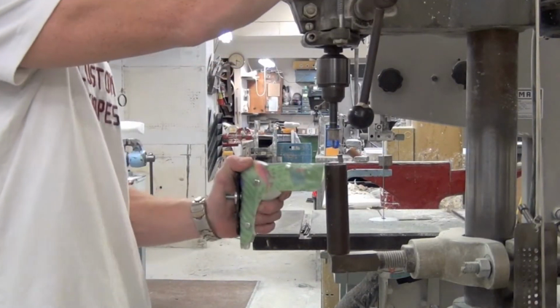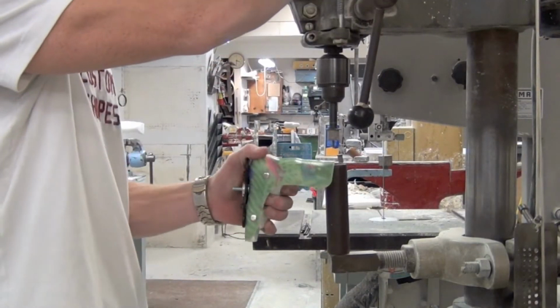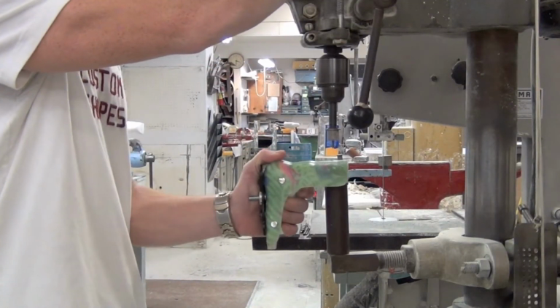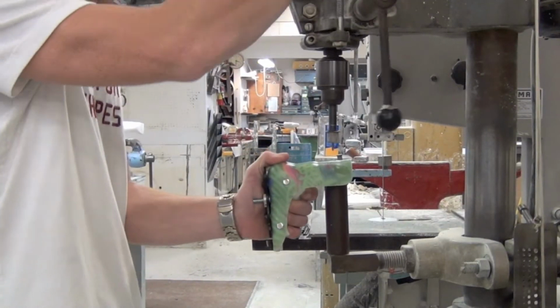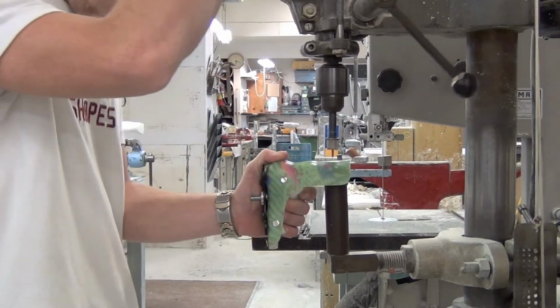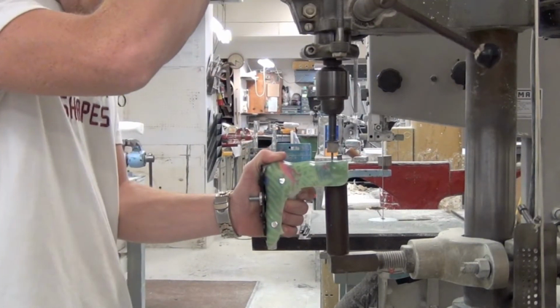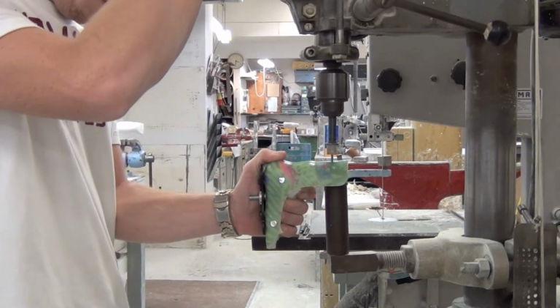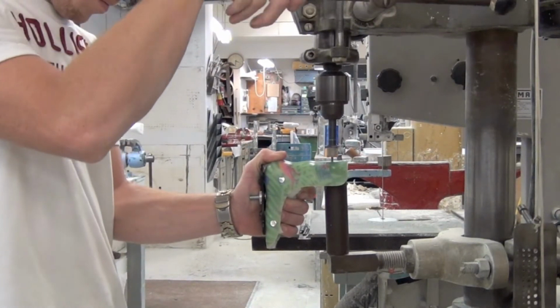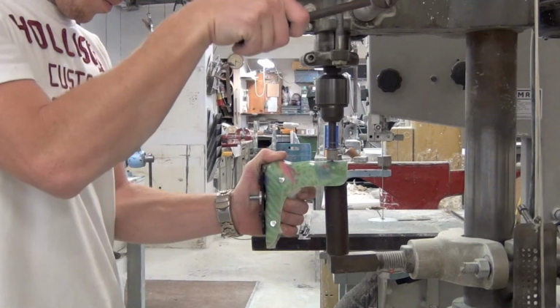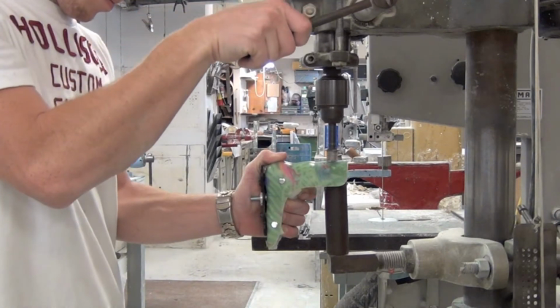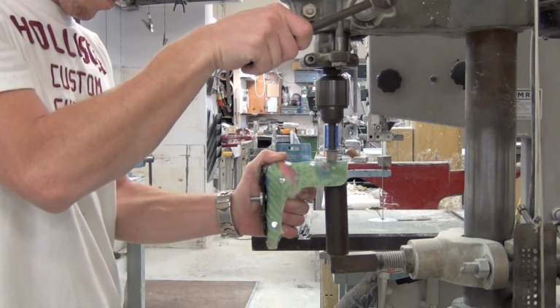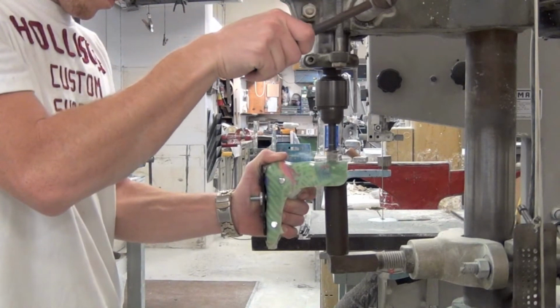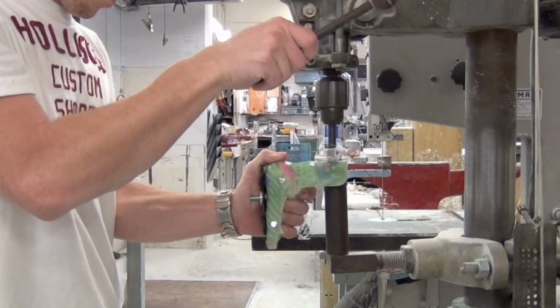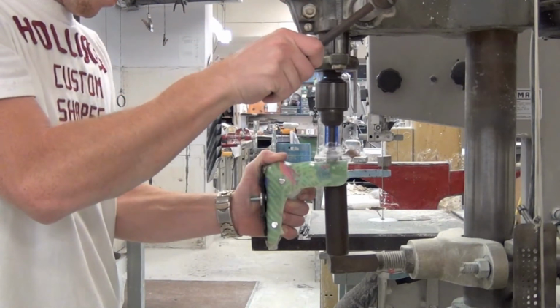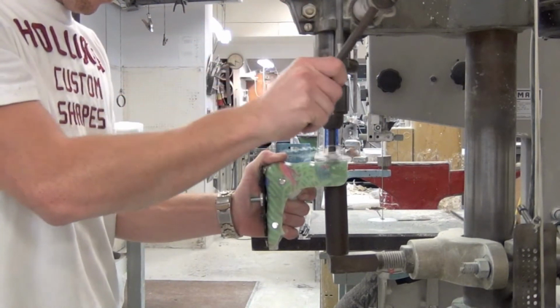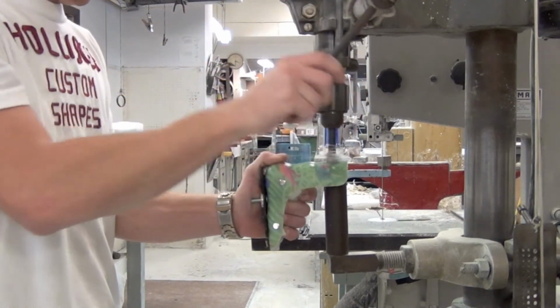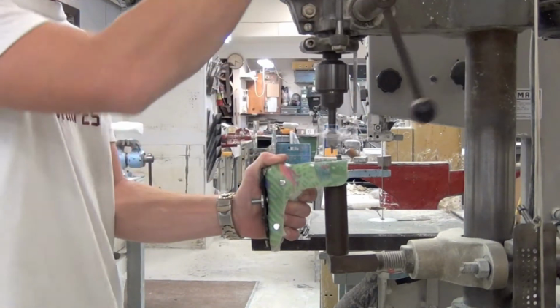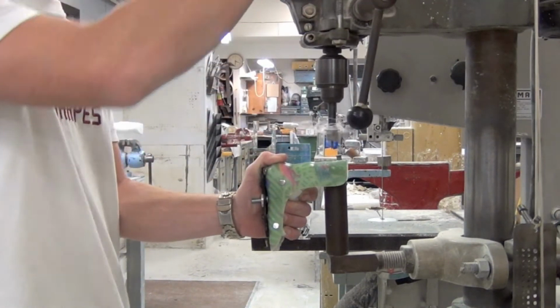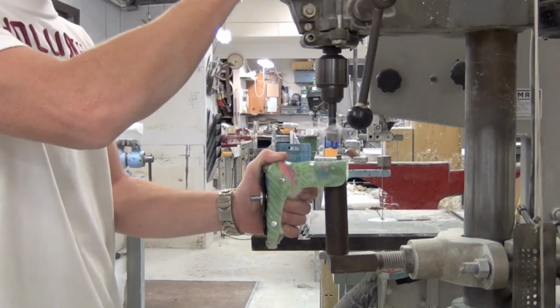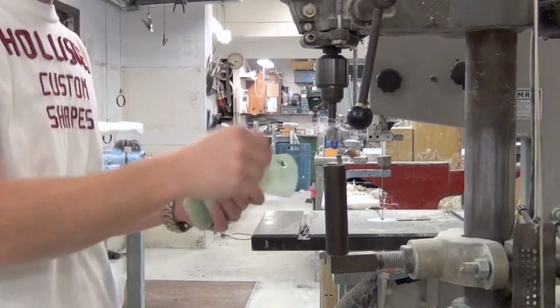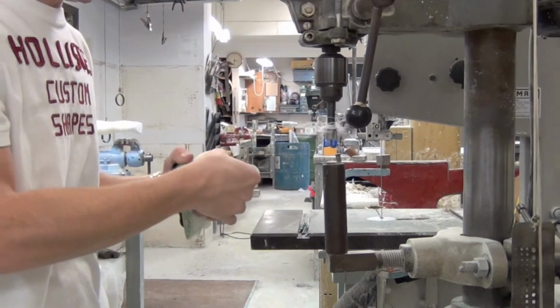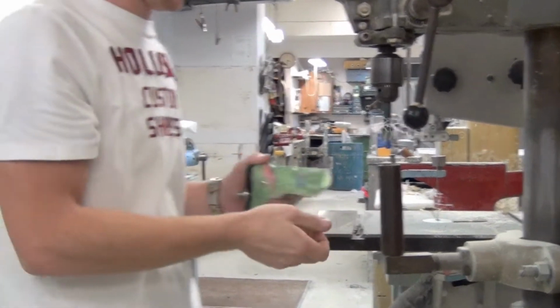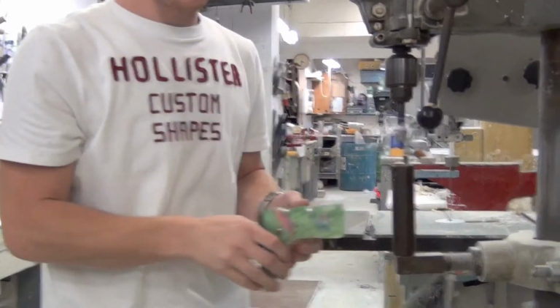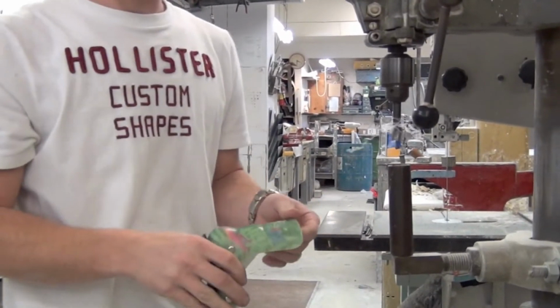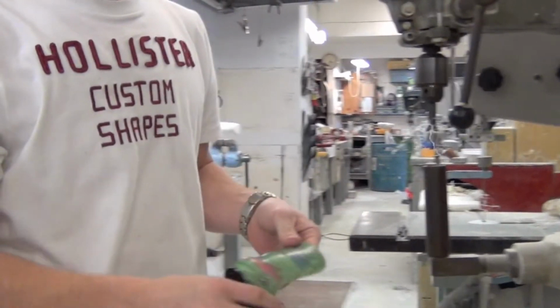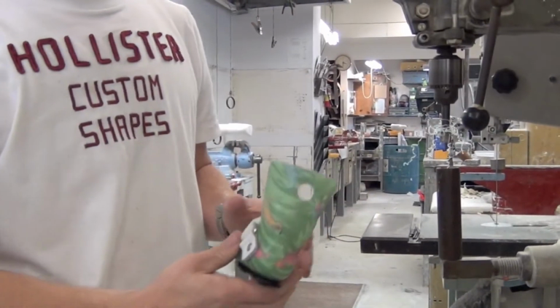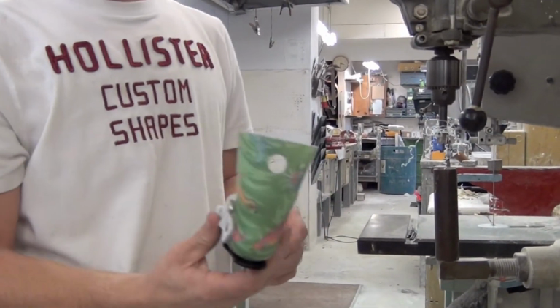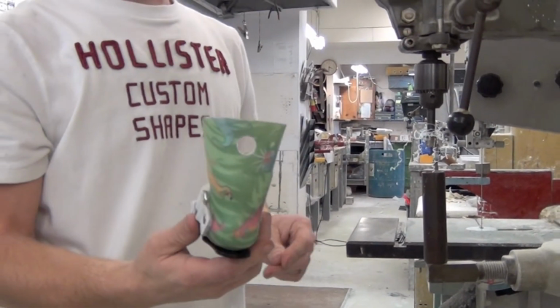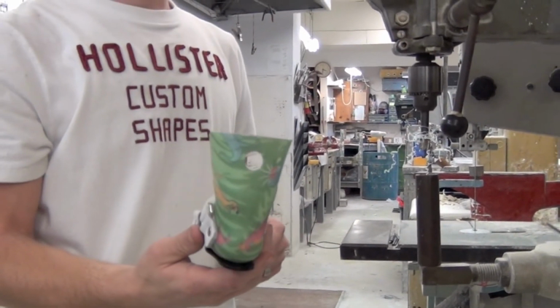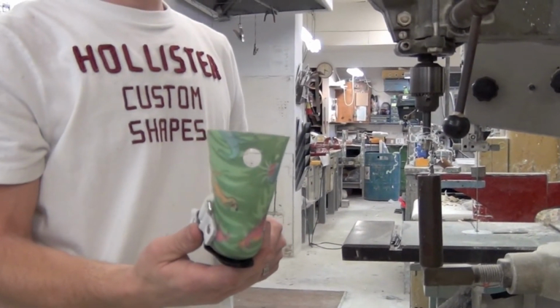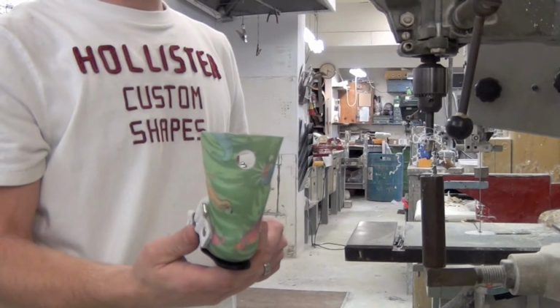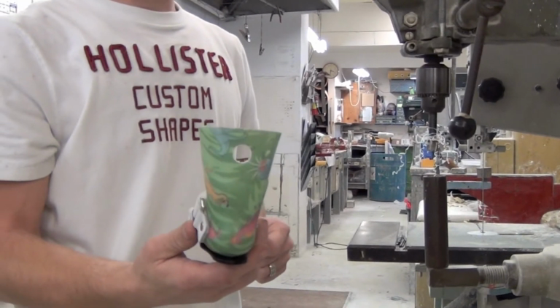Here we are drilling a hole in the calf section of the AFO with our roto-cut. And it looks just like that — that's where our i-button is going to go.